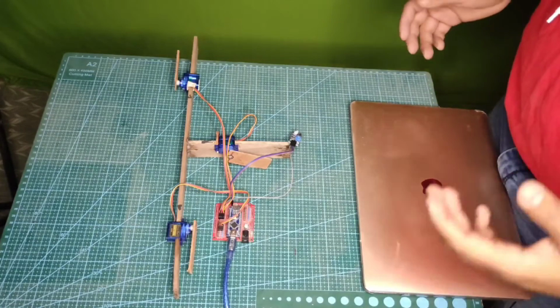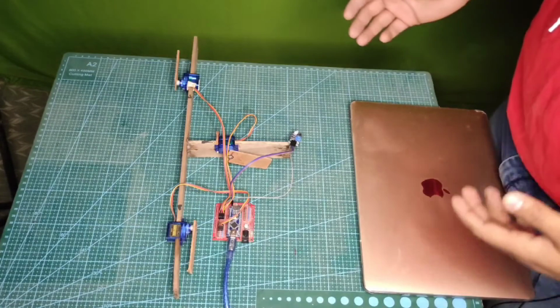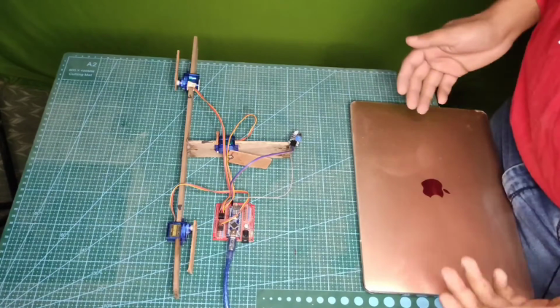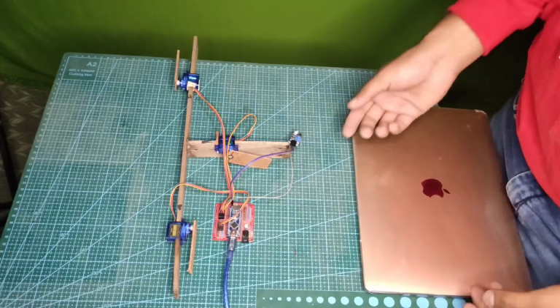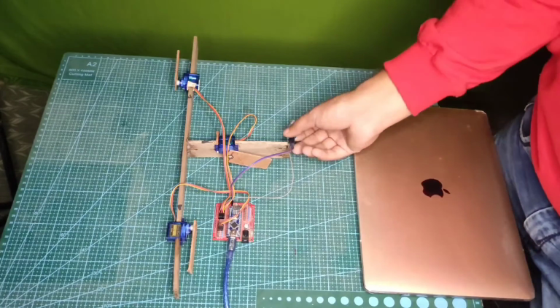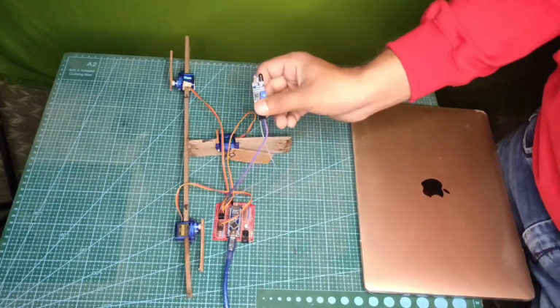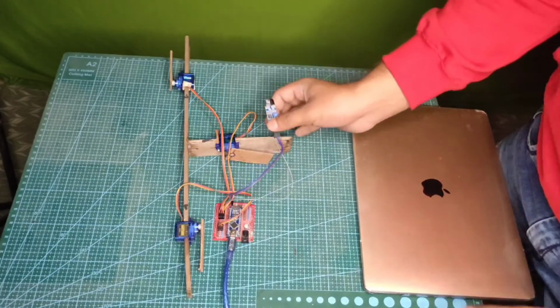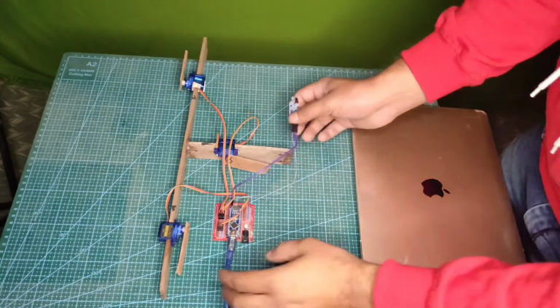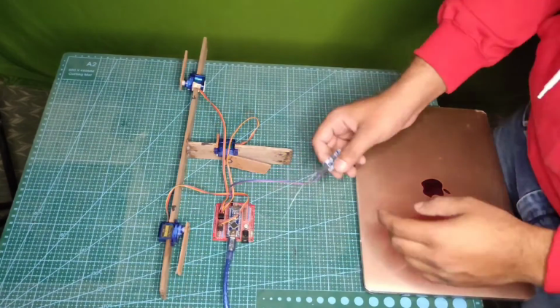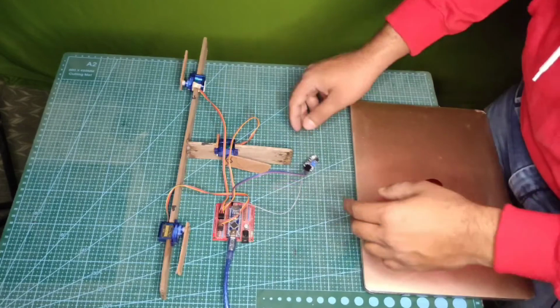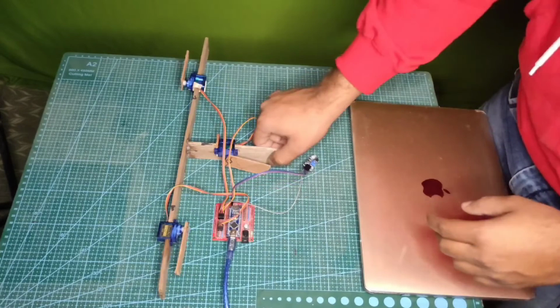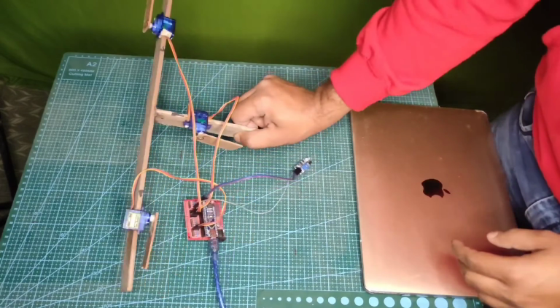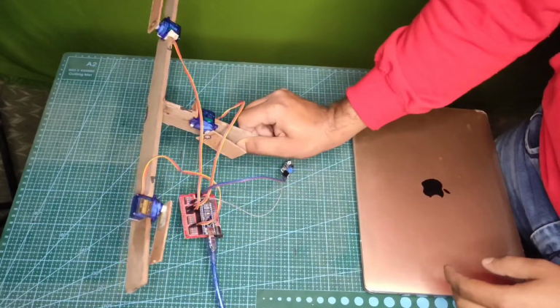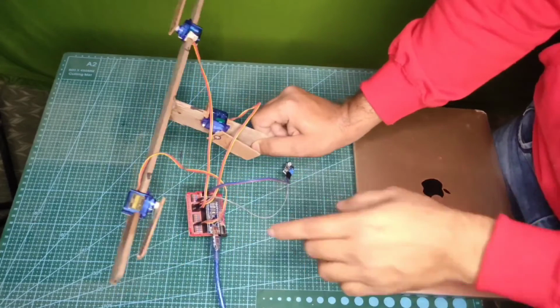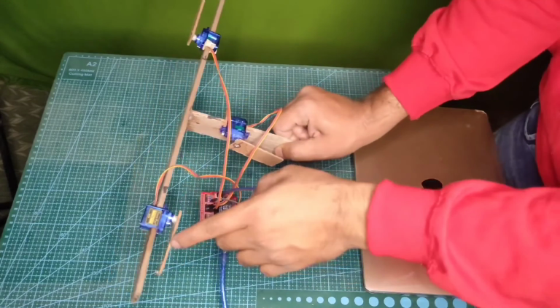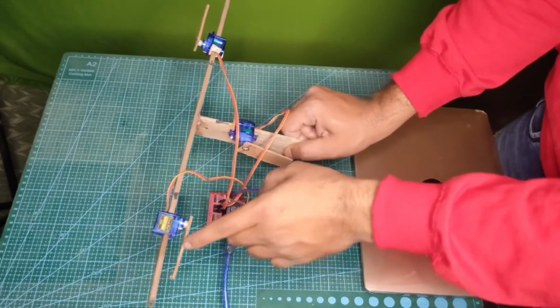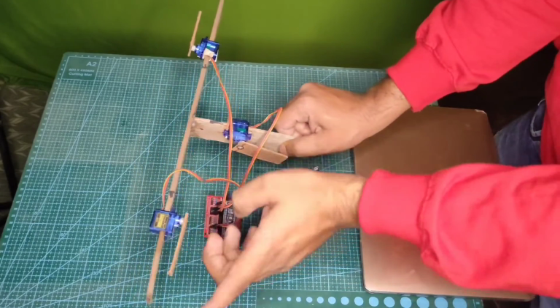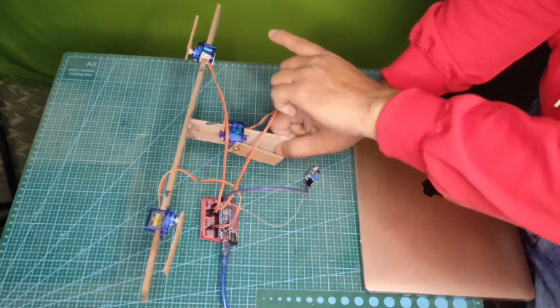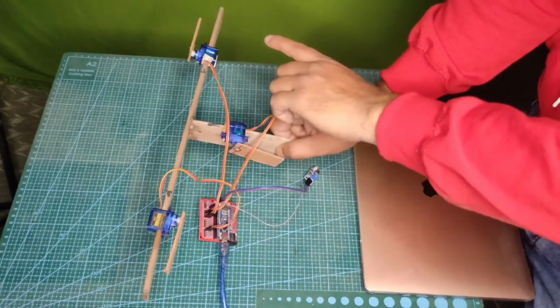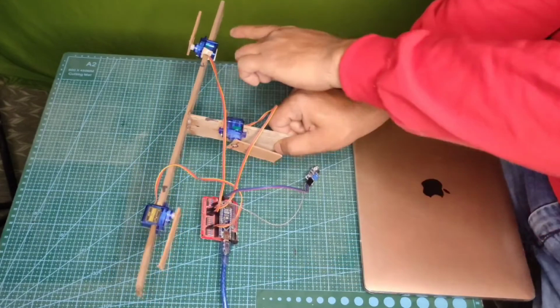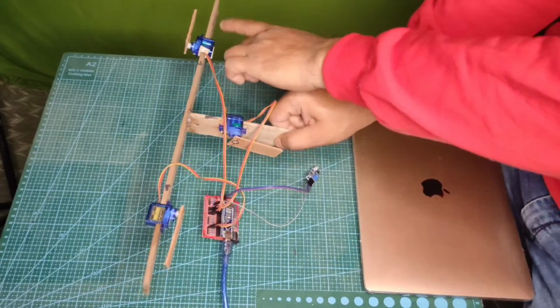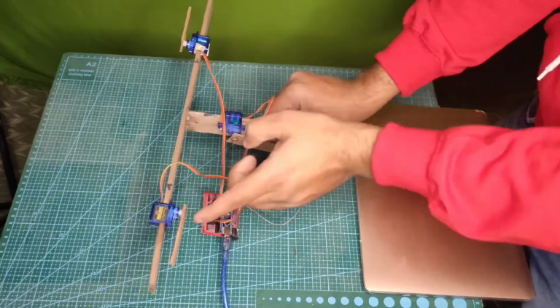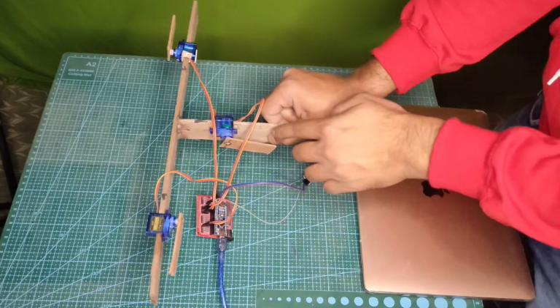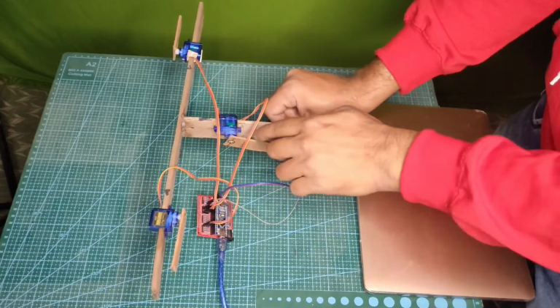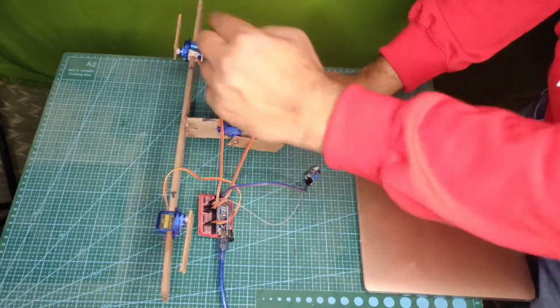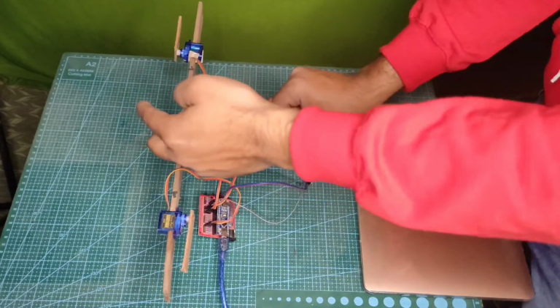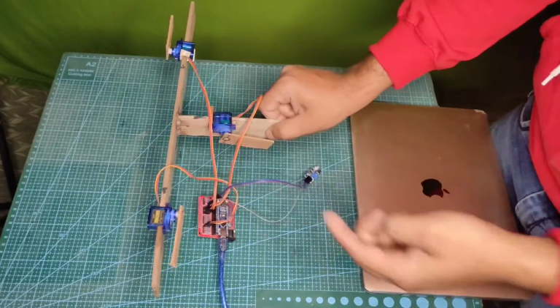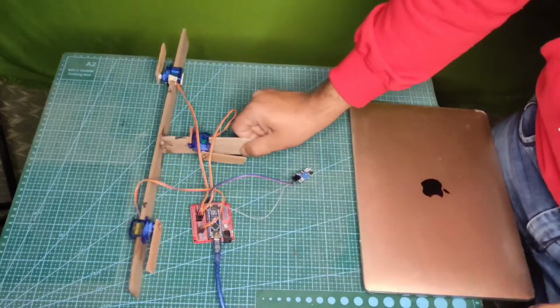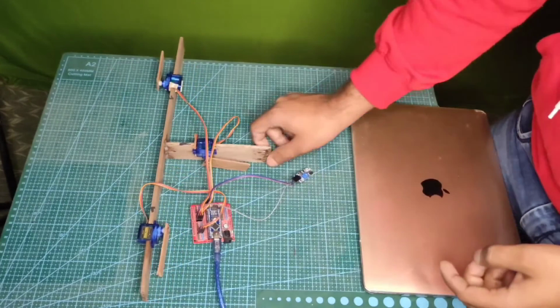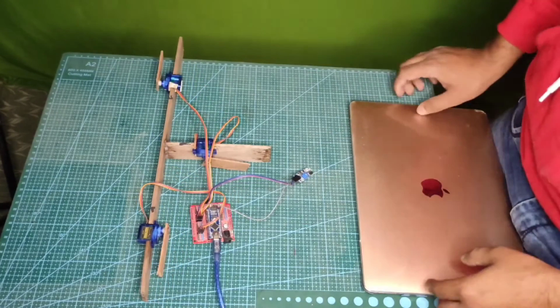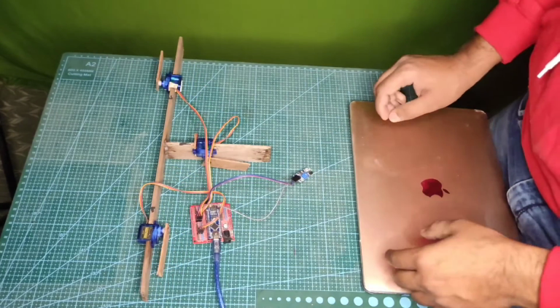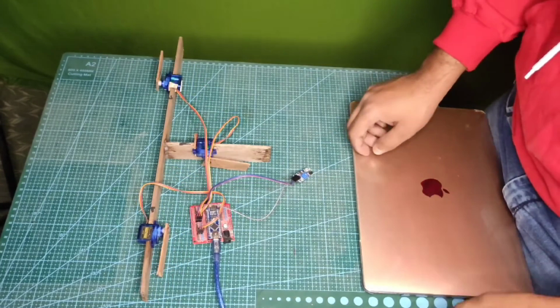You can connect the IR sensor with the Arduino Nano. I have fitted the servo motors where the first one turns like this, the second one turns like this, and the third one comes up from here. This is the cloud folding mechanism.